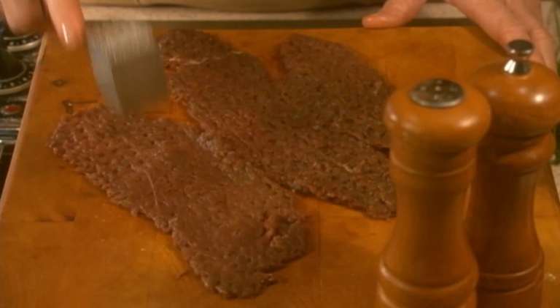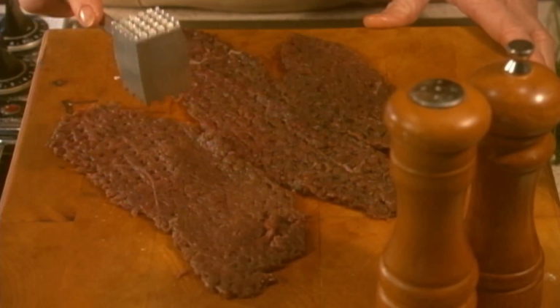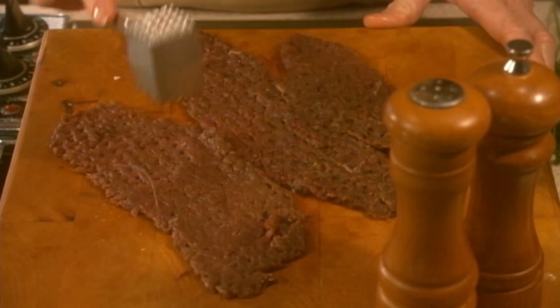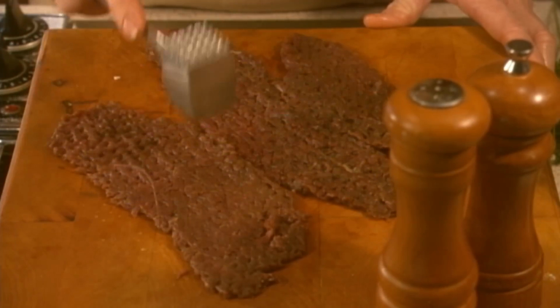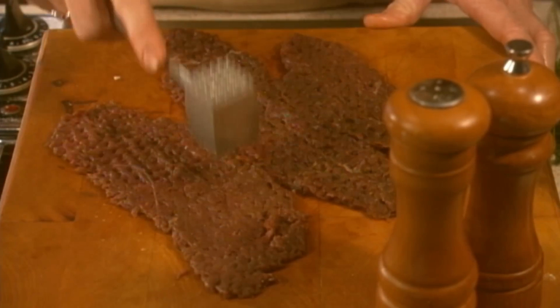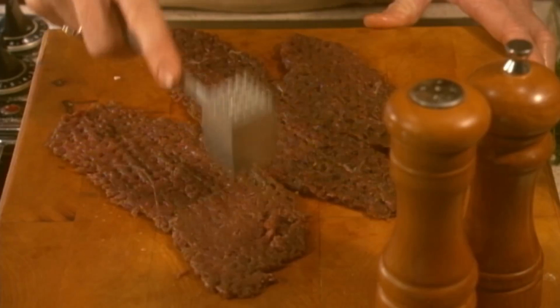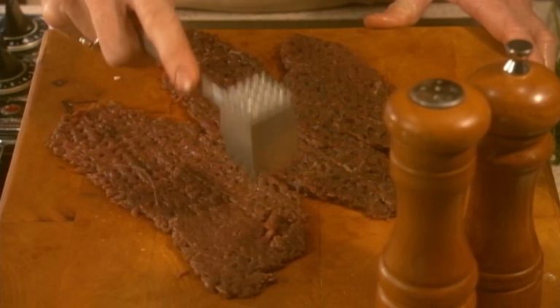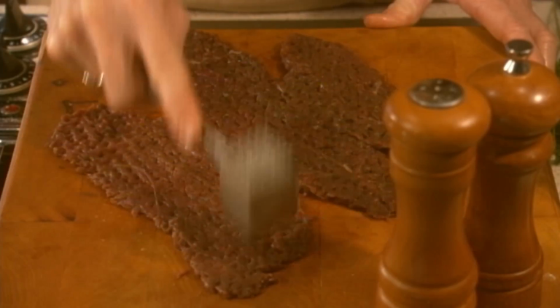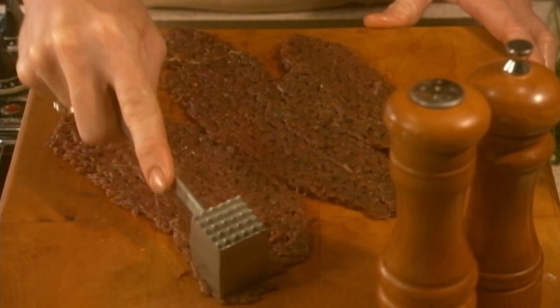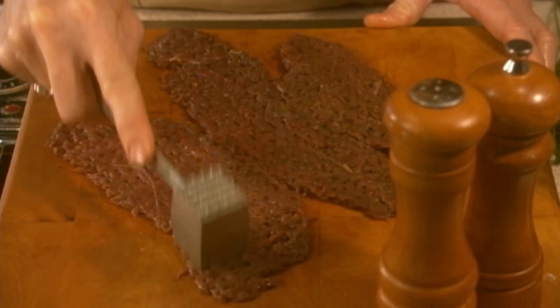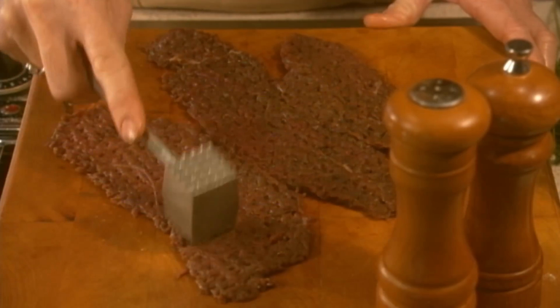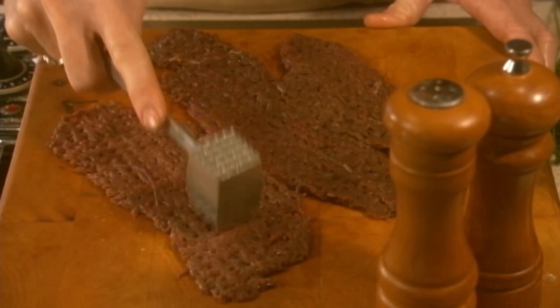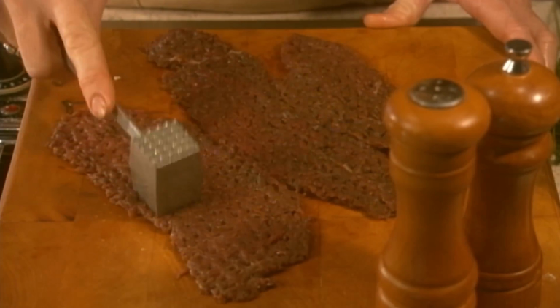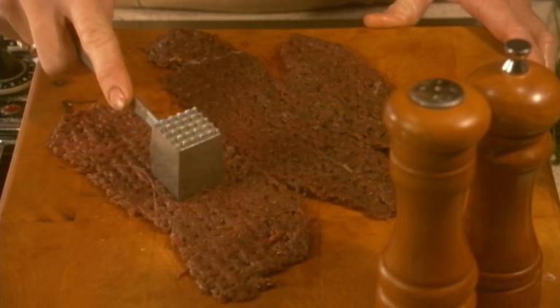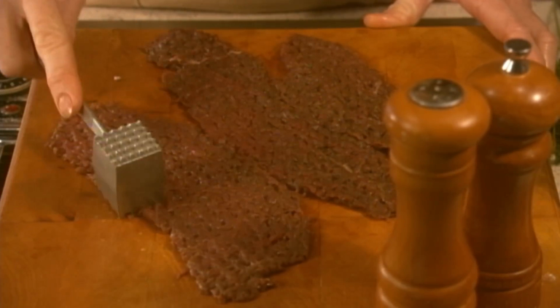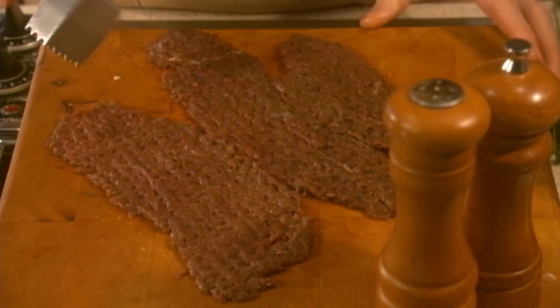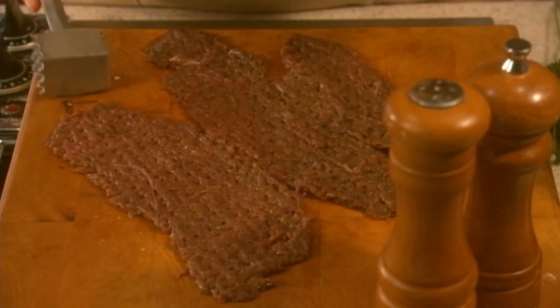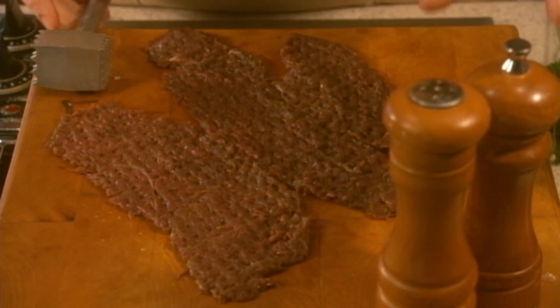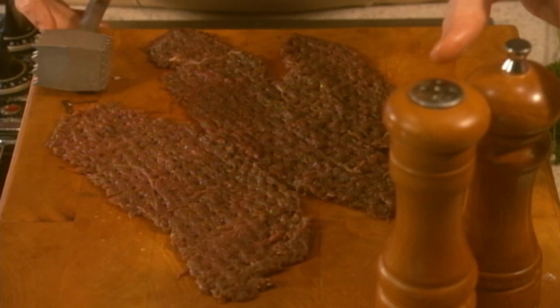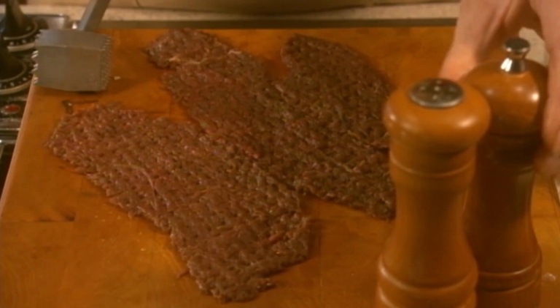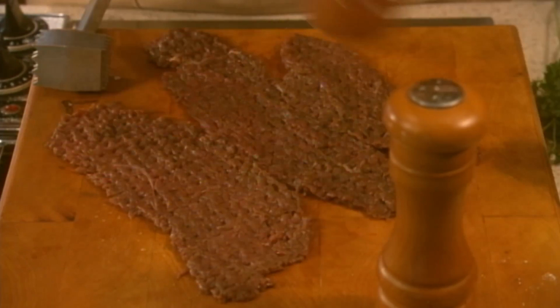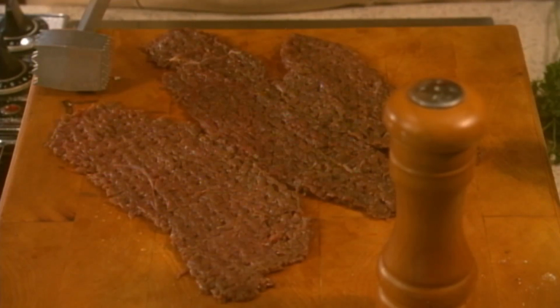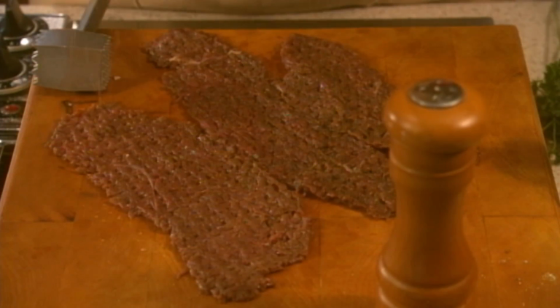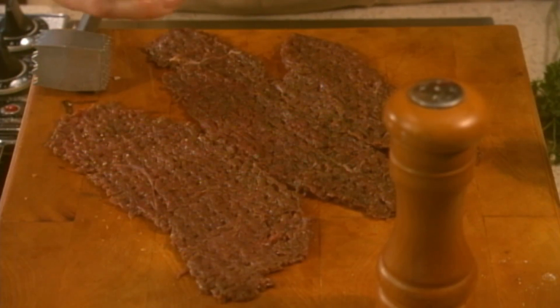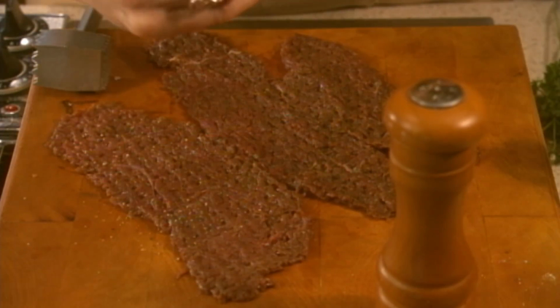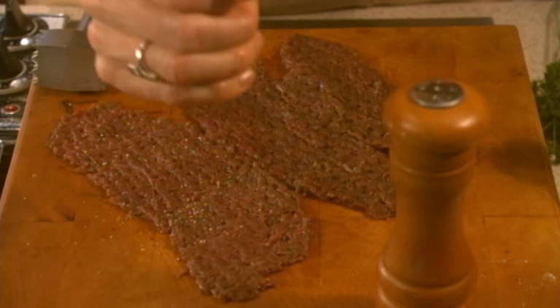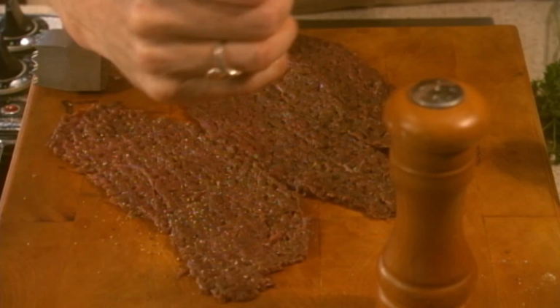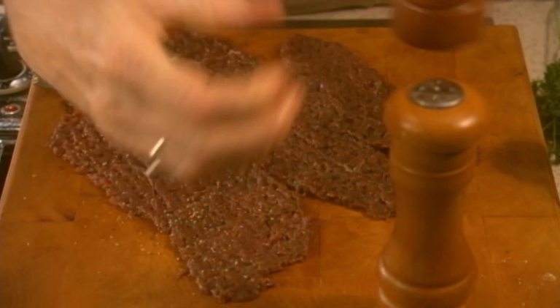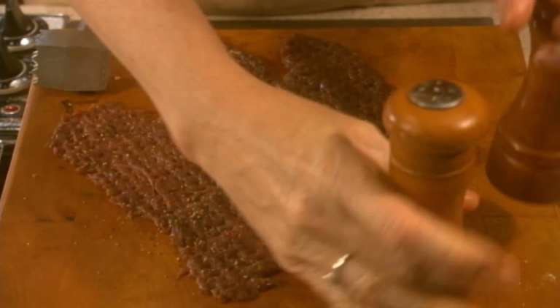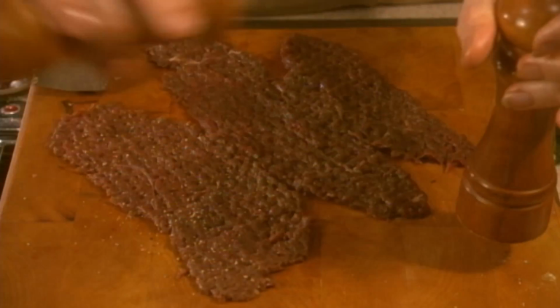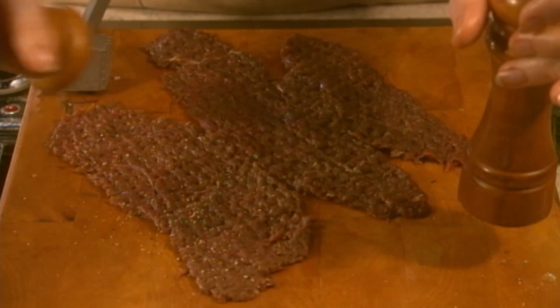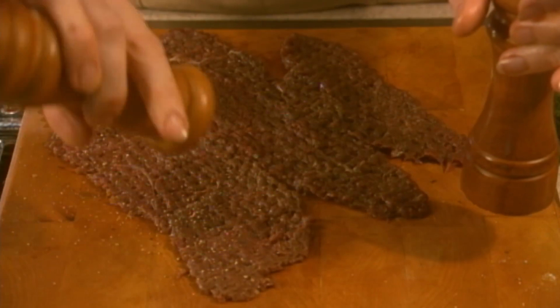You'll need two pounds of venison steaks cut in 16 narrow pieces. Pound each piece to 1/8 inch thick, then salt and pepper.